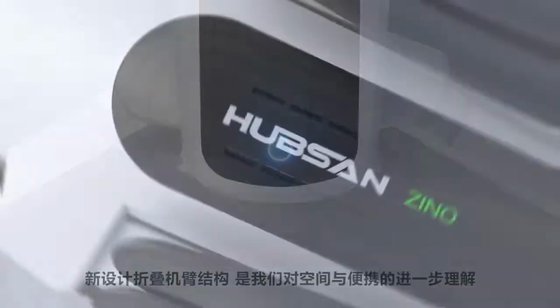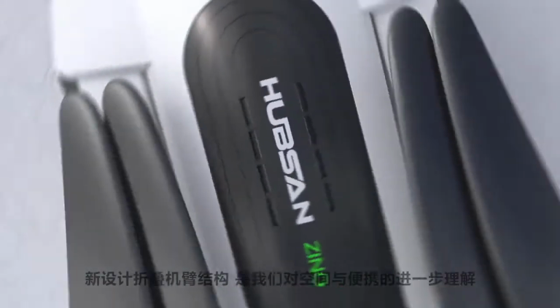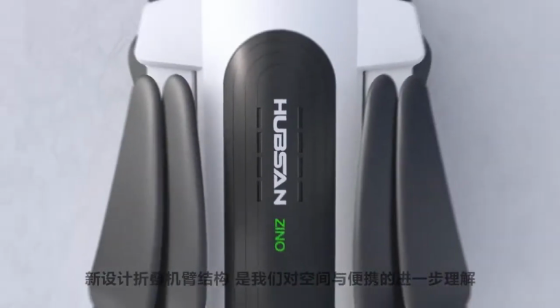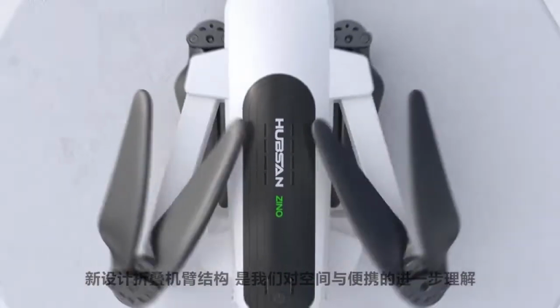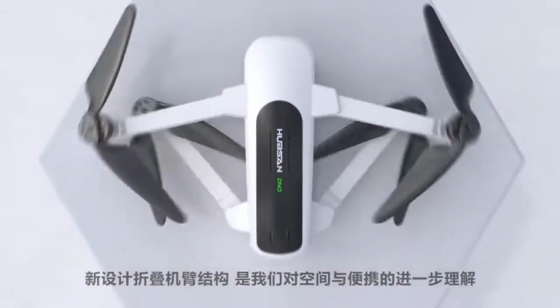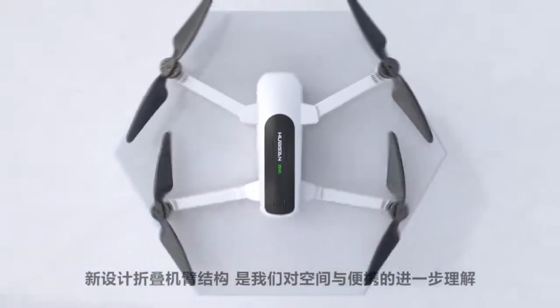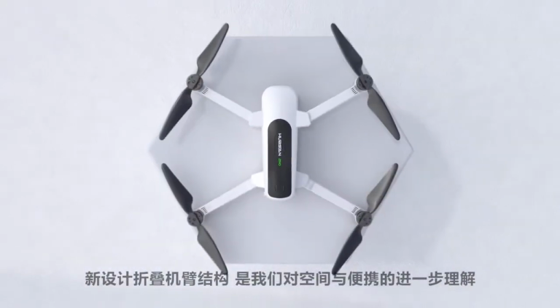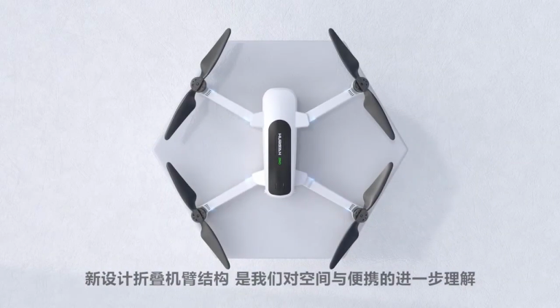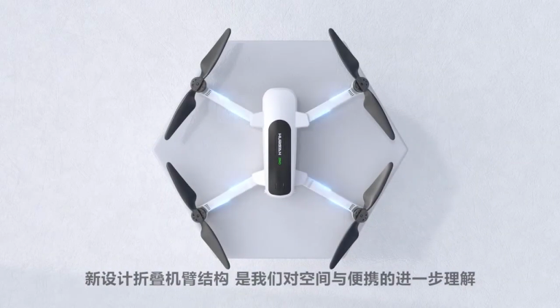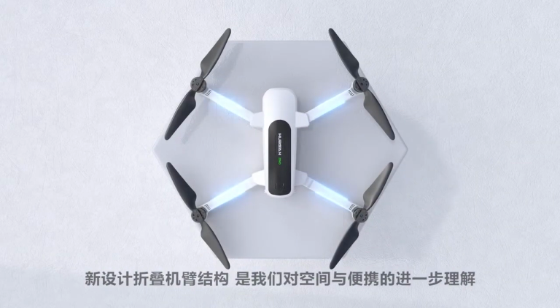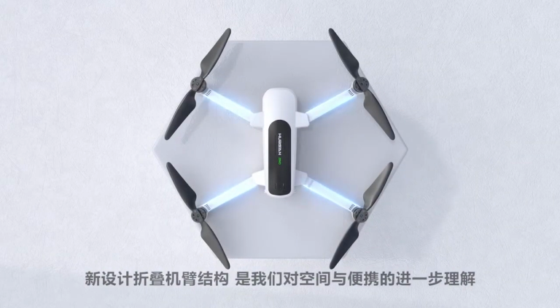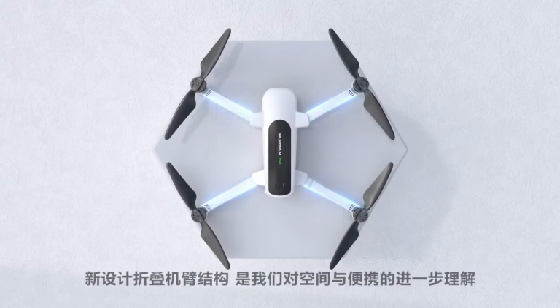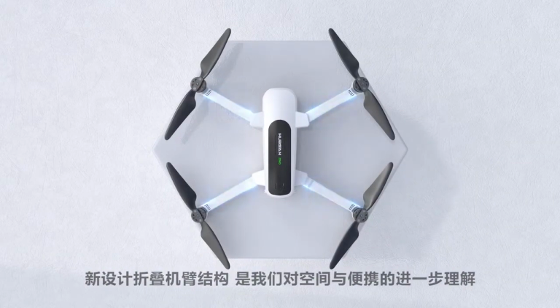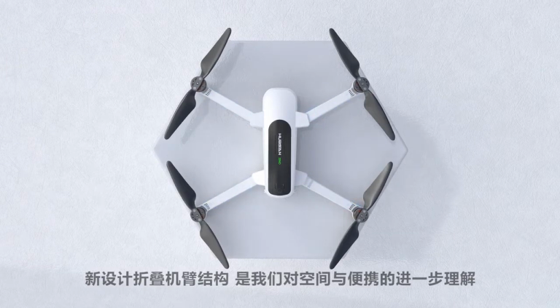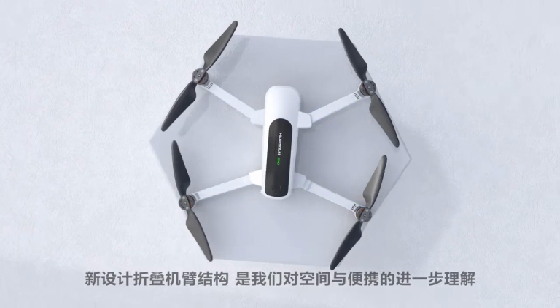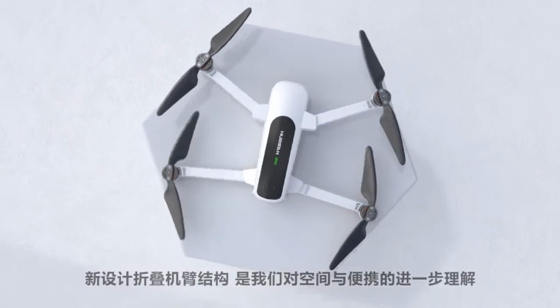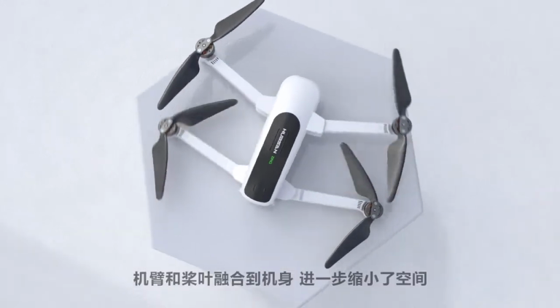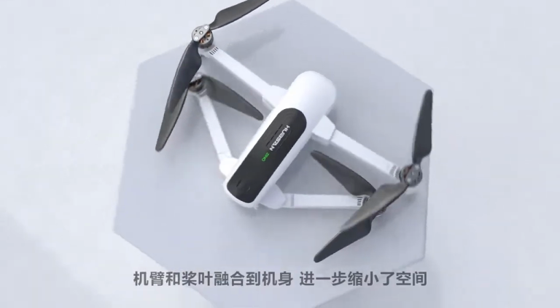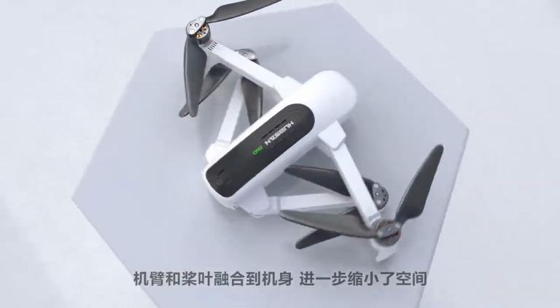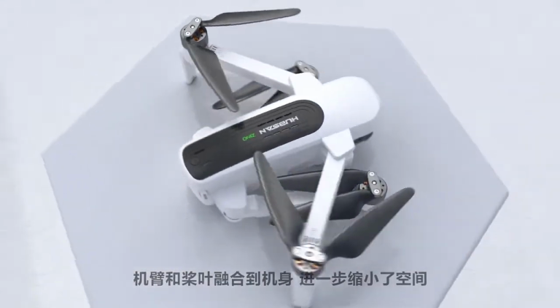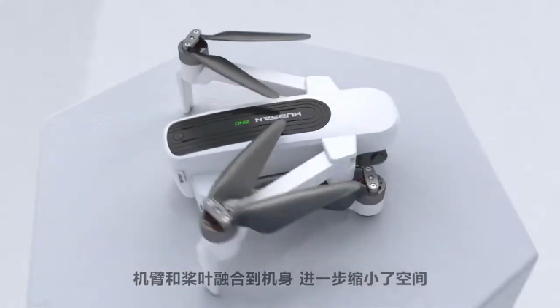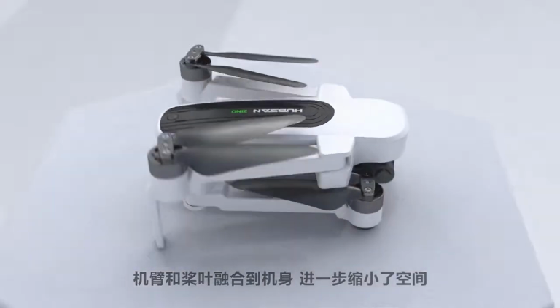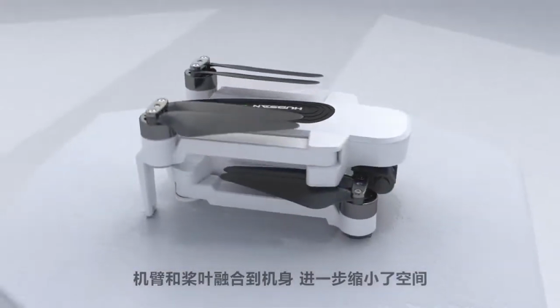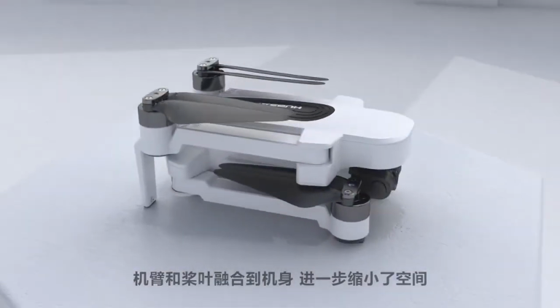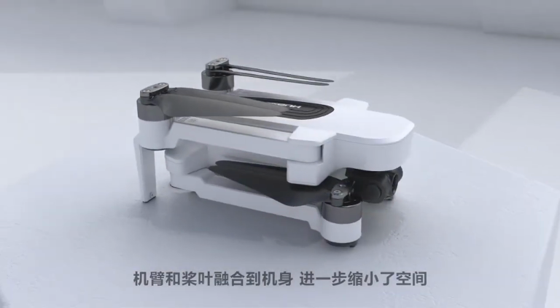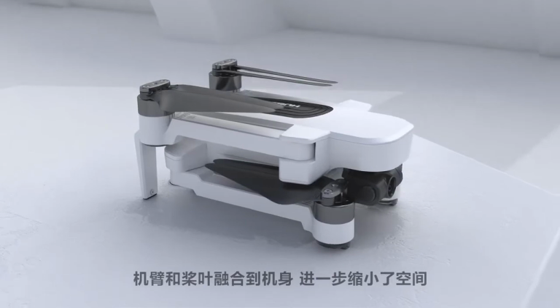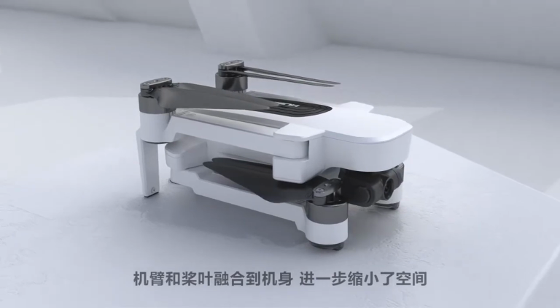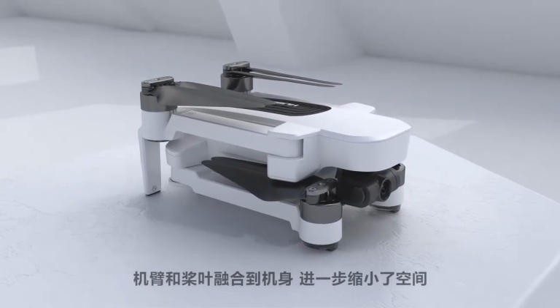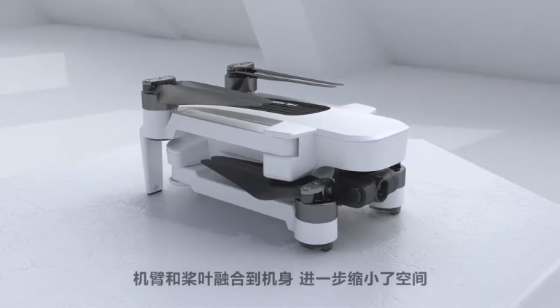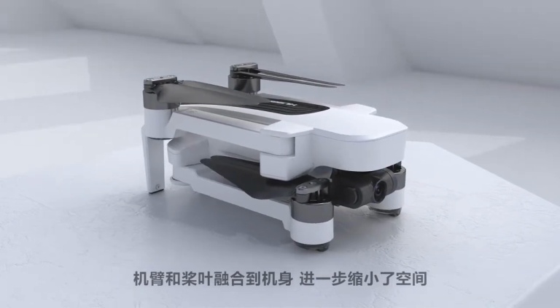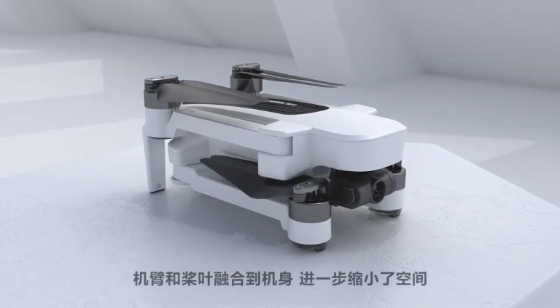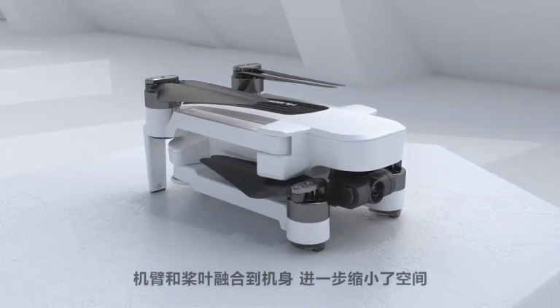Witness the practical understanding of space and portability built within an innovative folding structure, as propellers and arms condense themselves perfectly into the body, reducing total aircraft surface area.